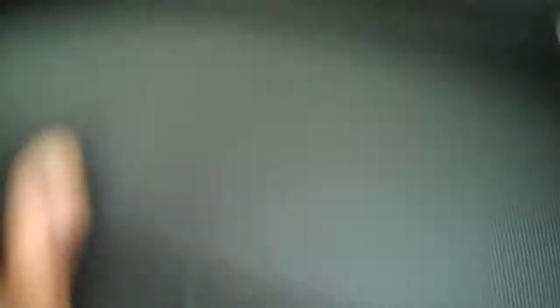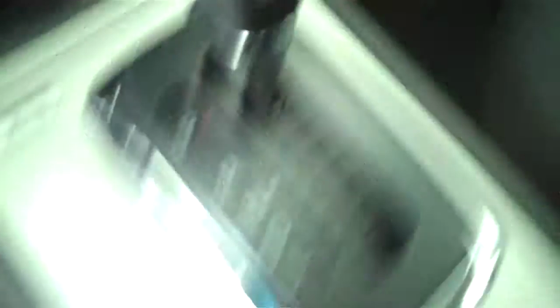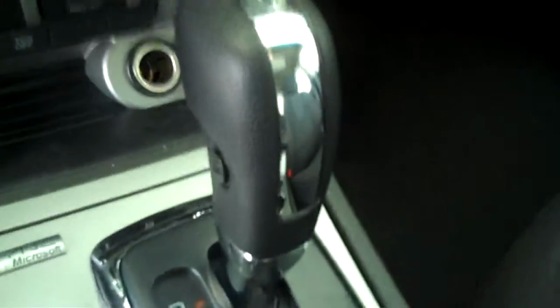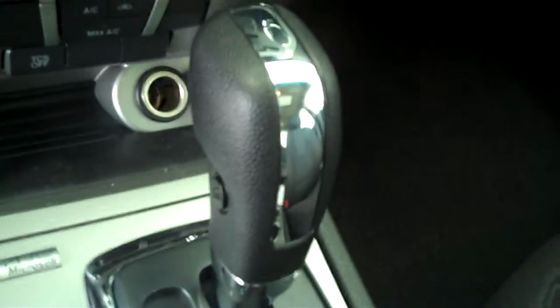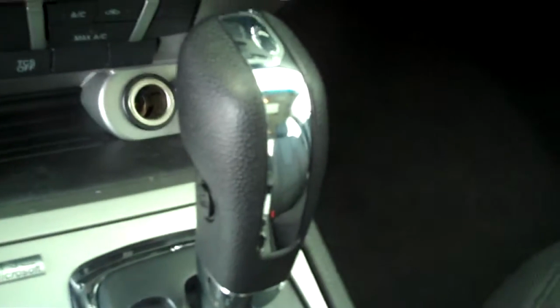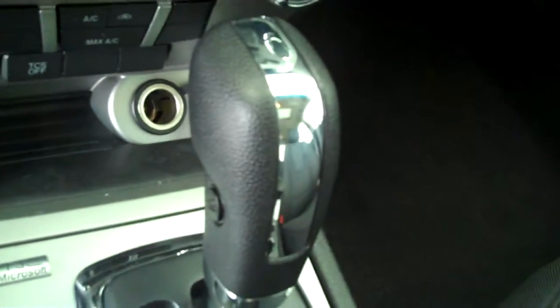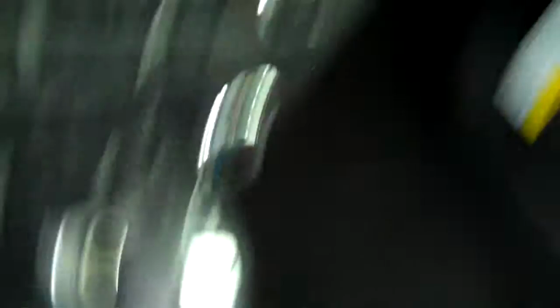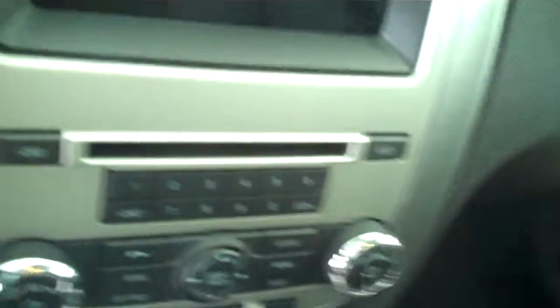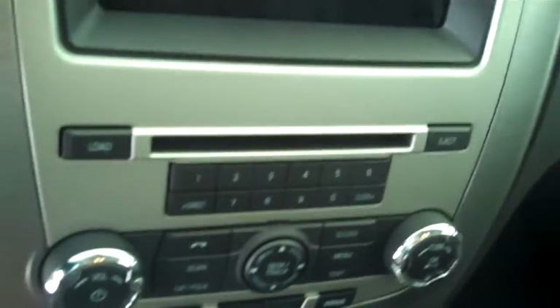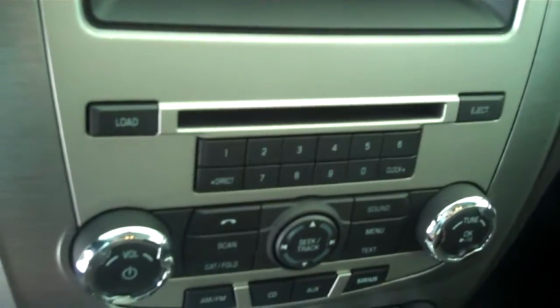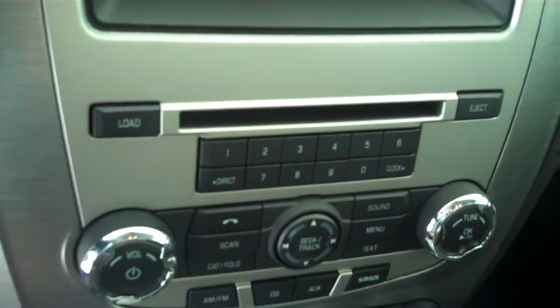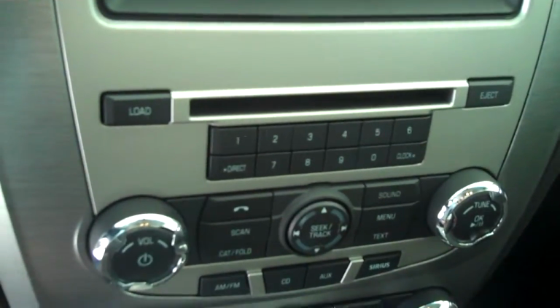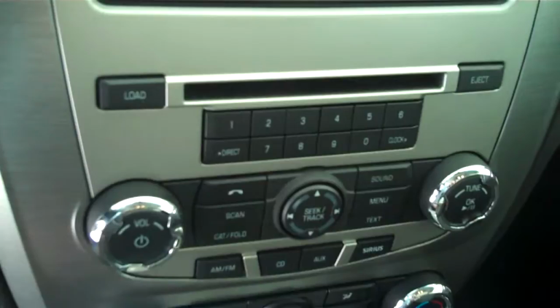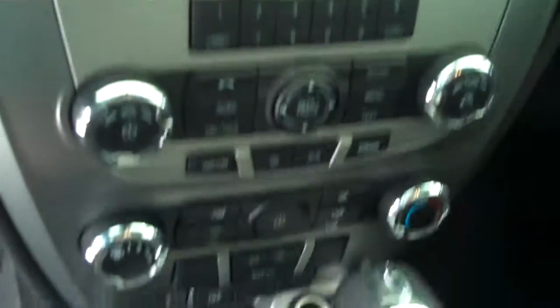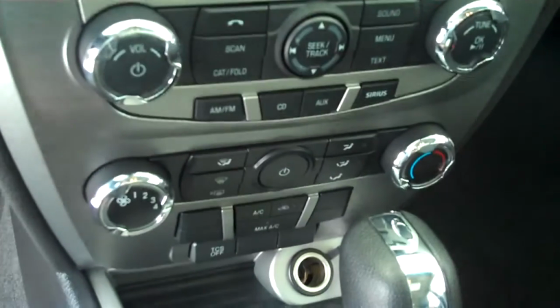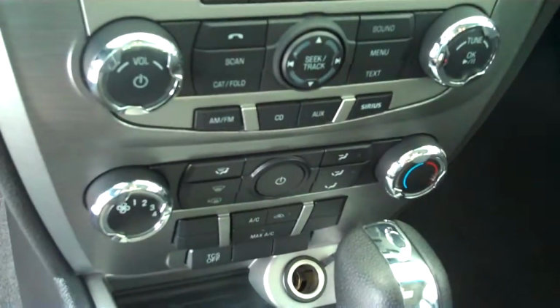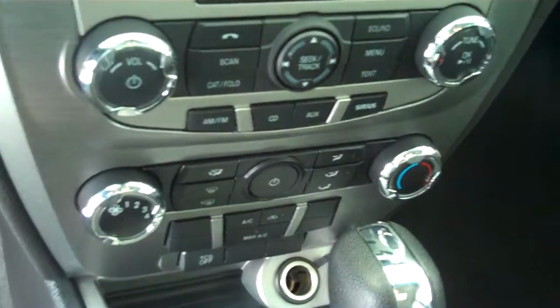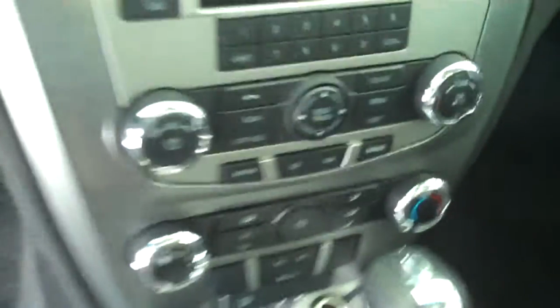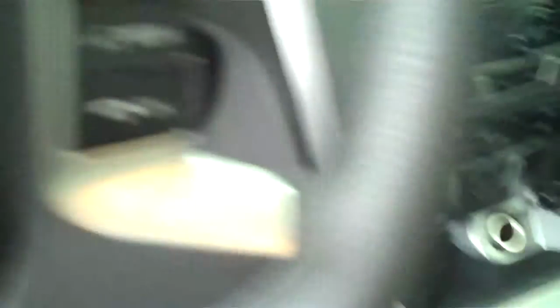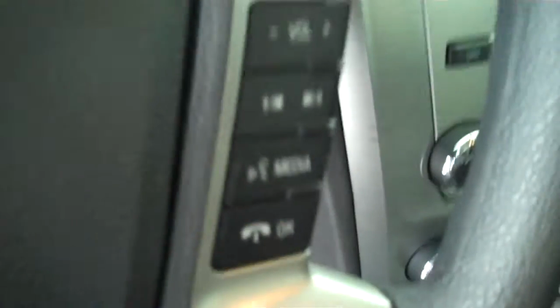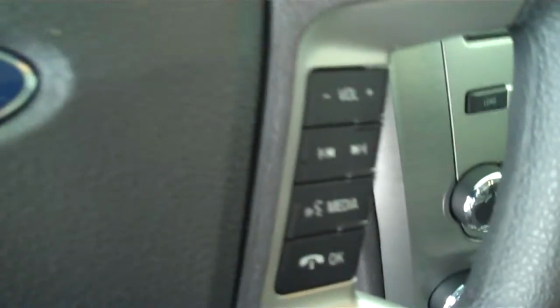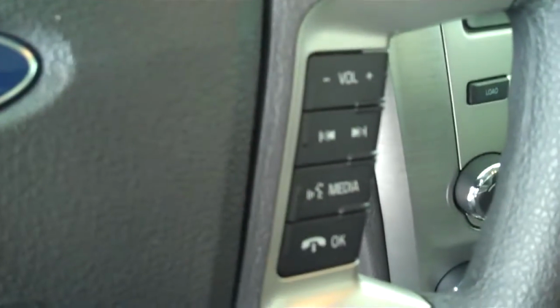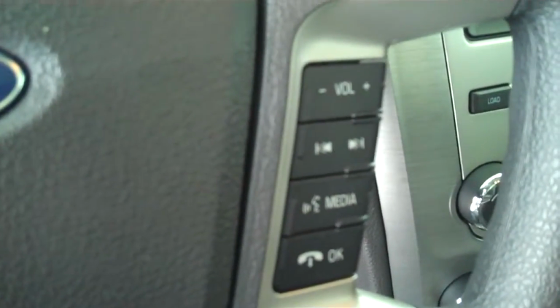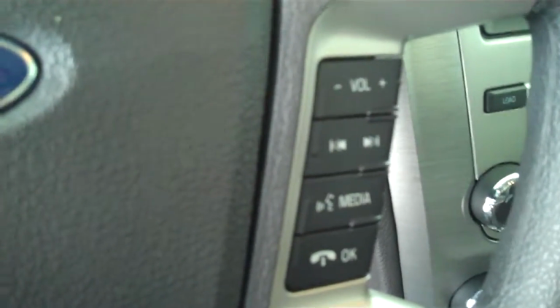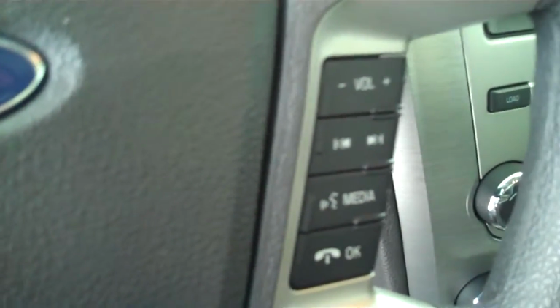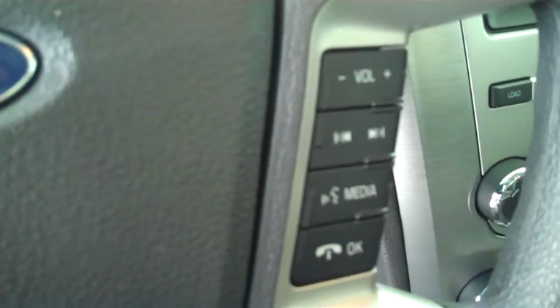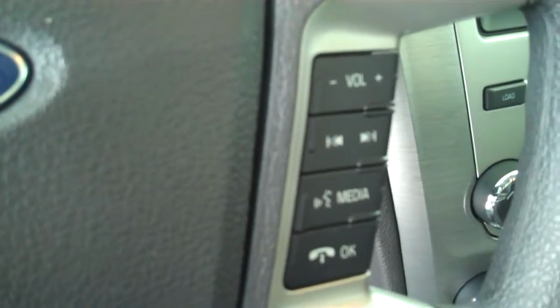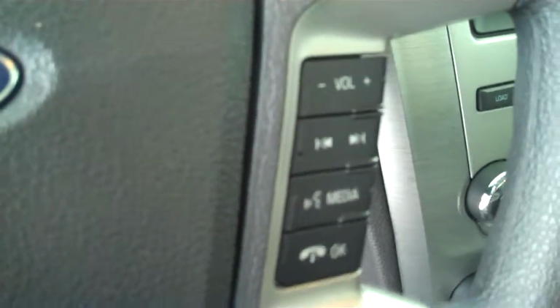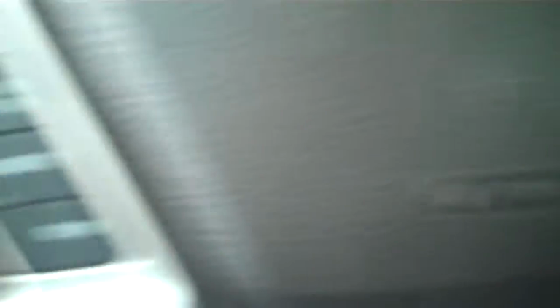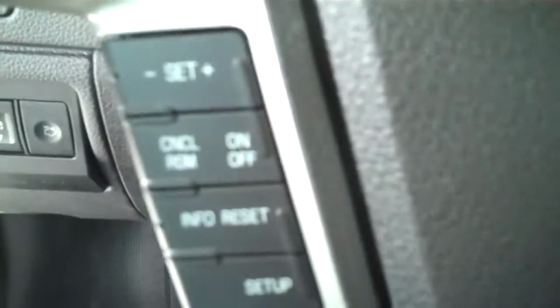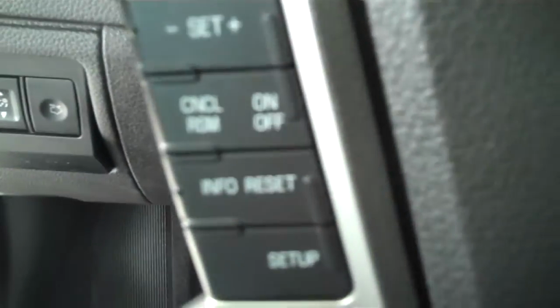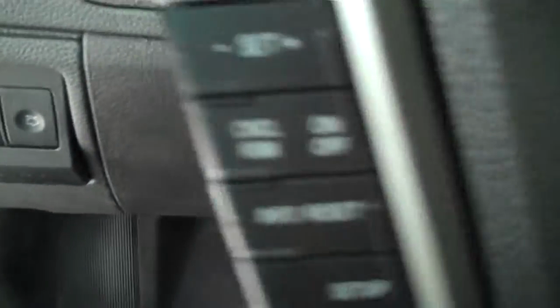It has automatic transmission shifters on the console, has AM FM stereo radio with CD, has both heating and air conditioning, has volume control for the stereo on the steering wheel, has cruise control.